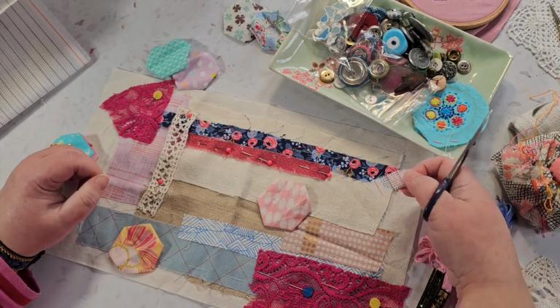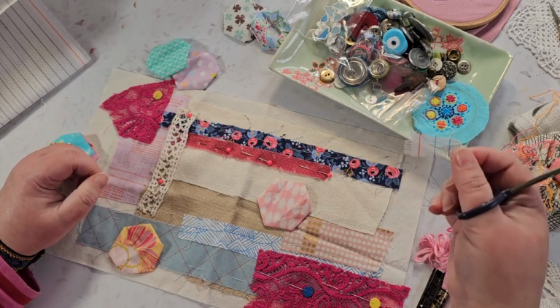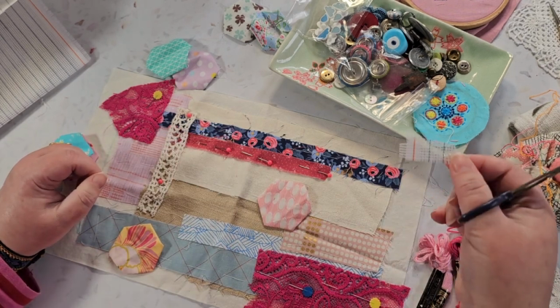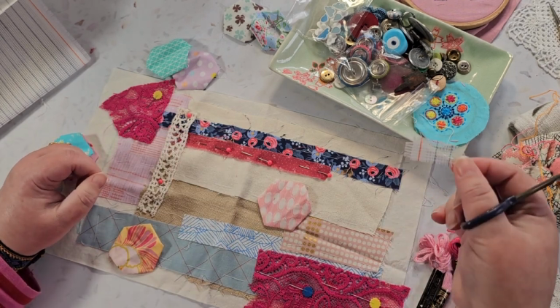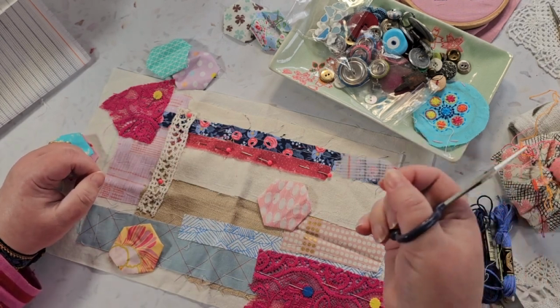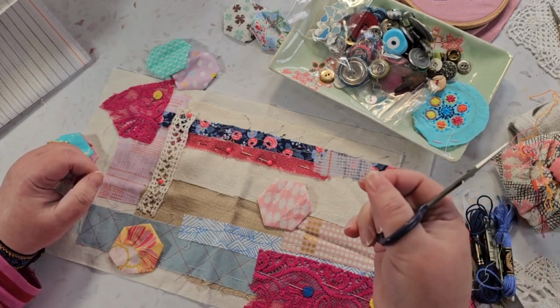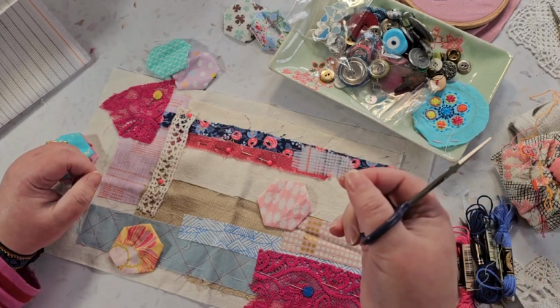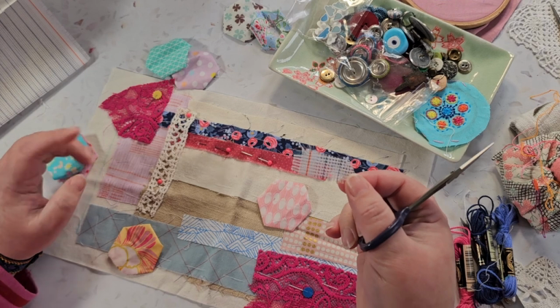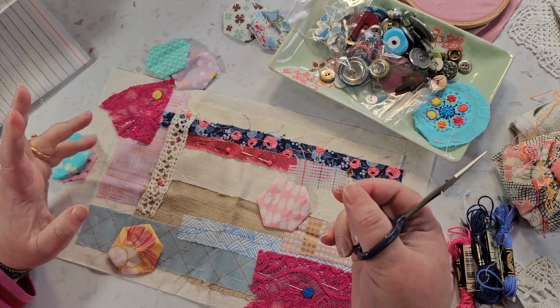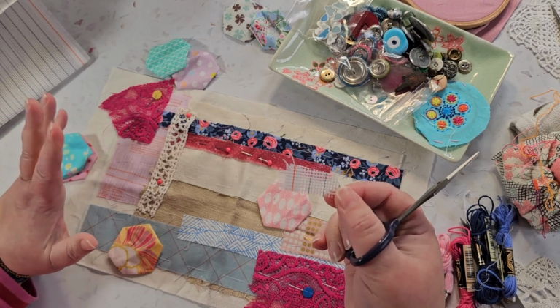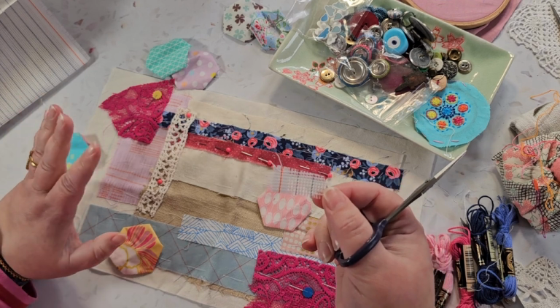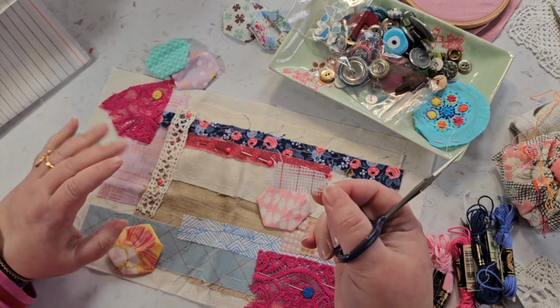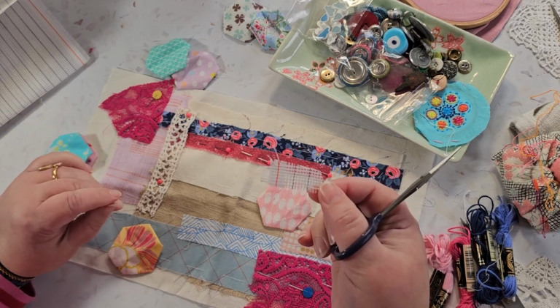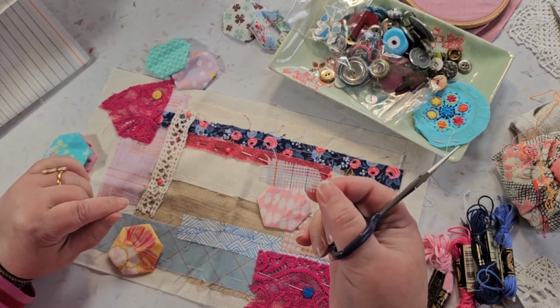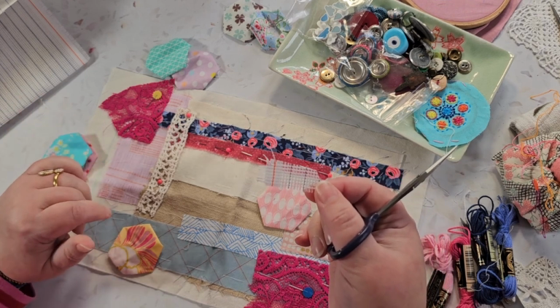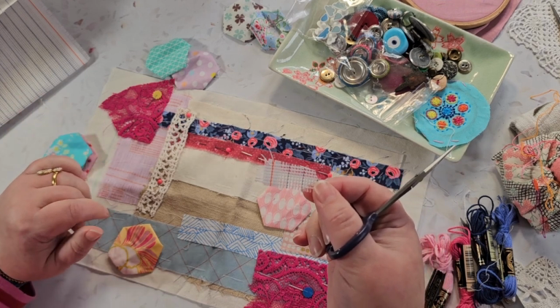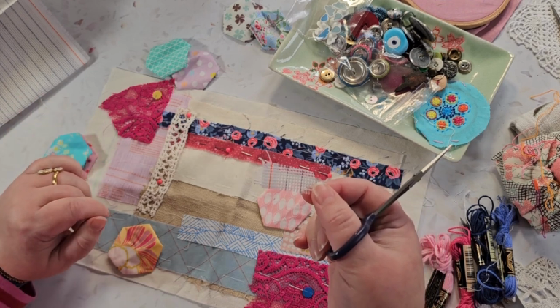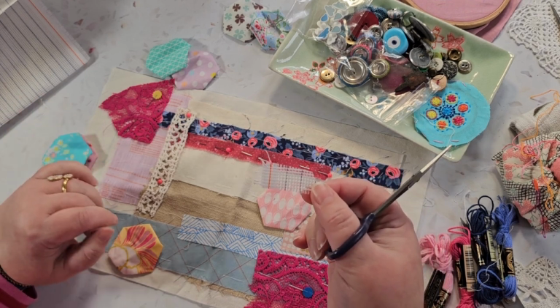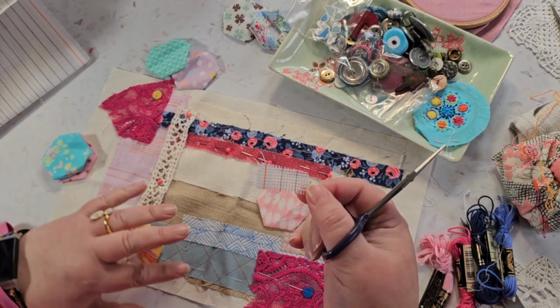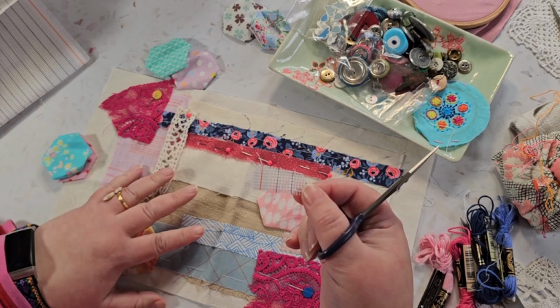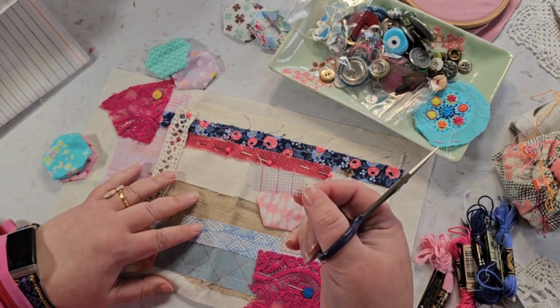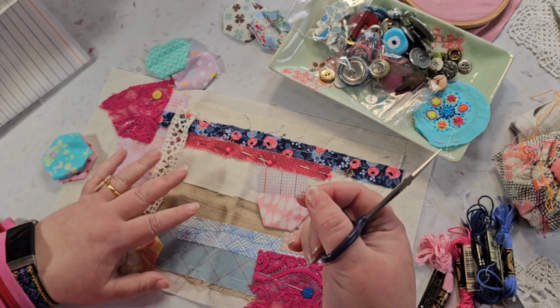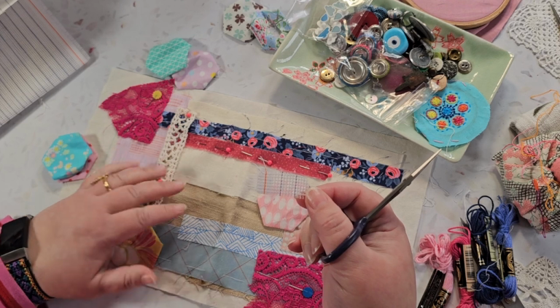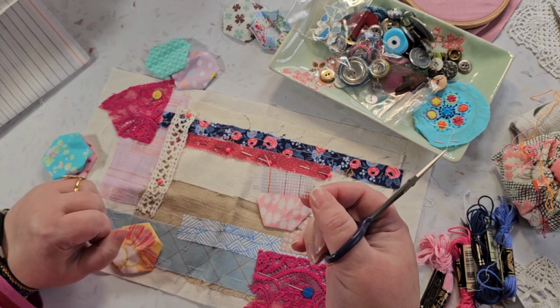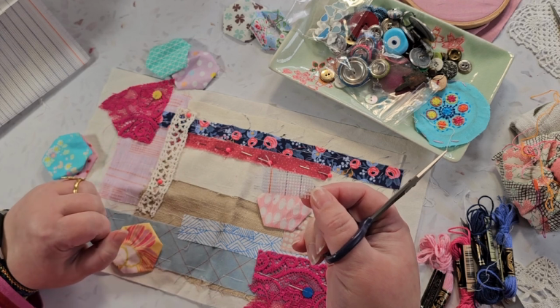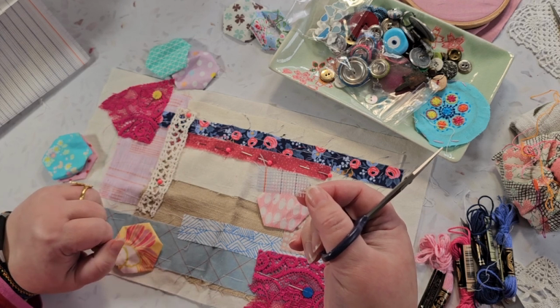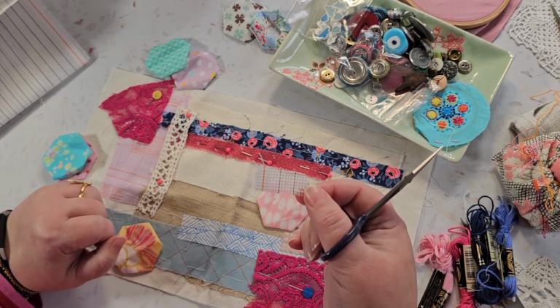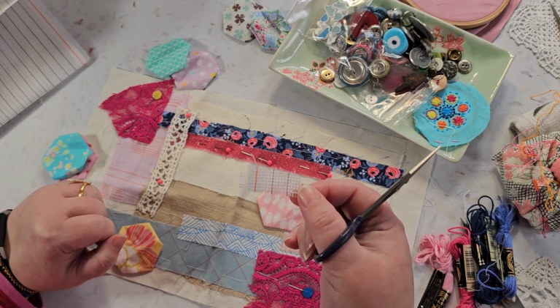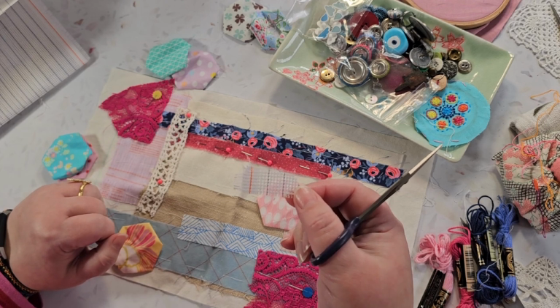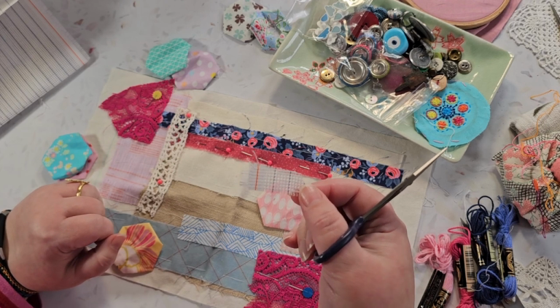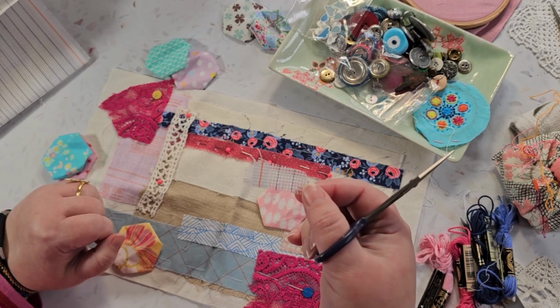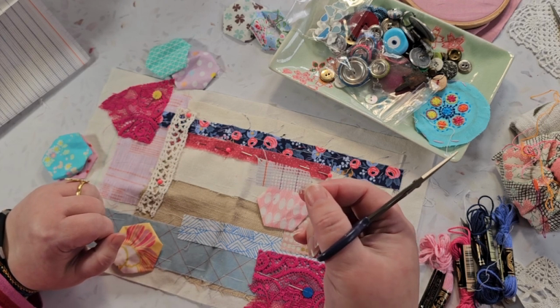I really like this and it's really good — I like working blackwork on plain fabric like this, and this is really great for that.